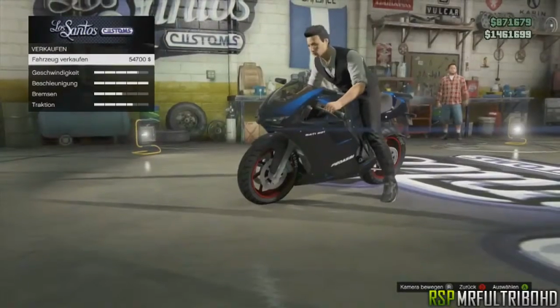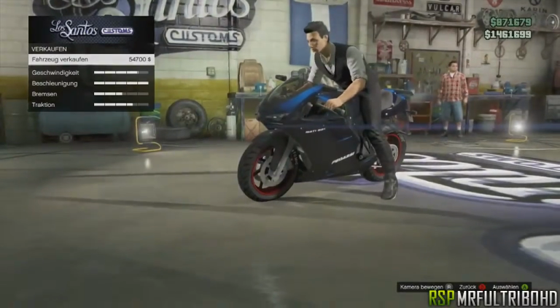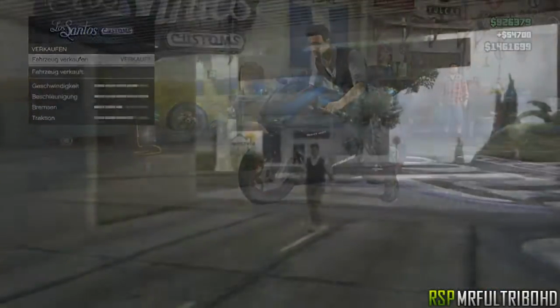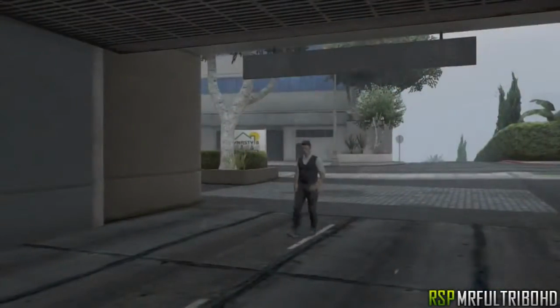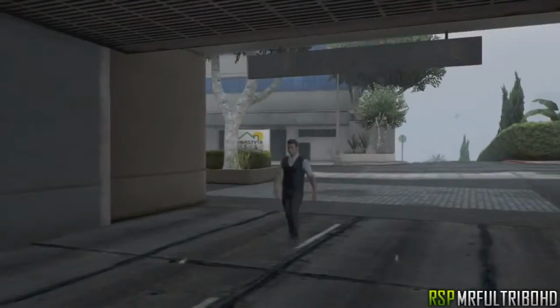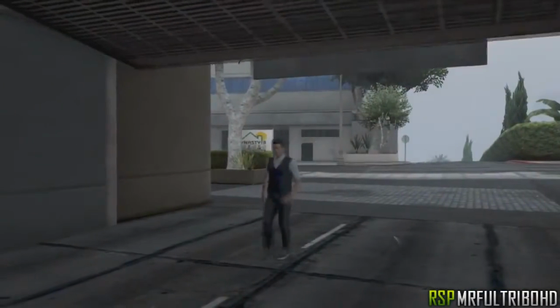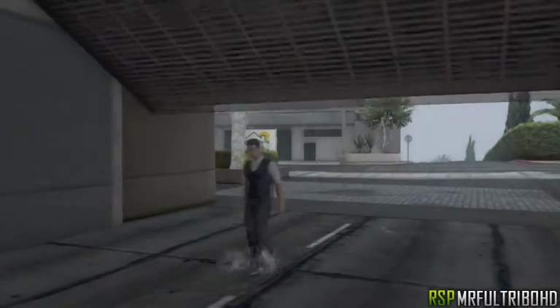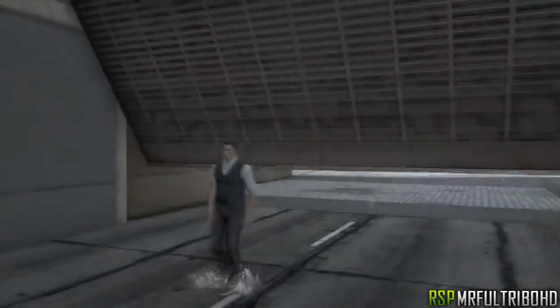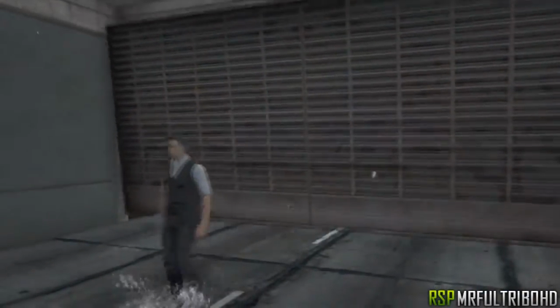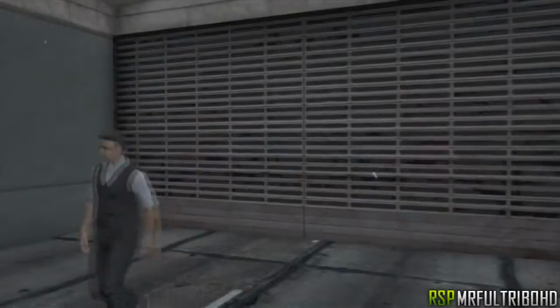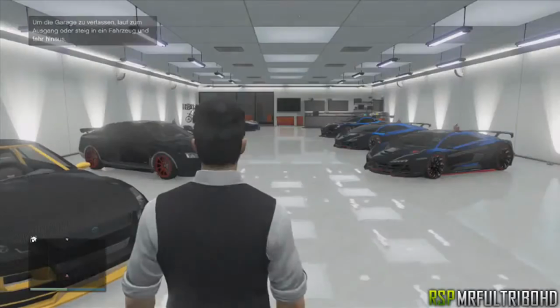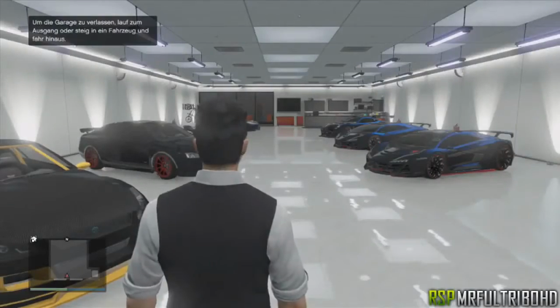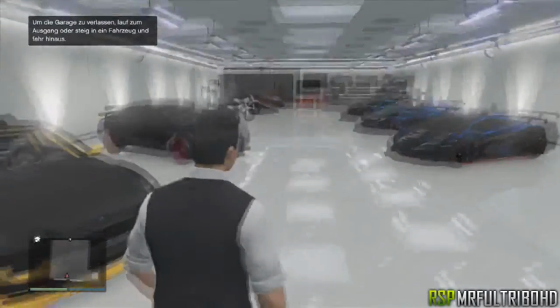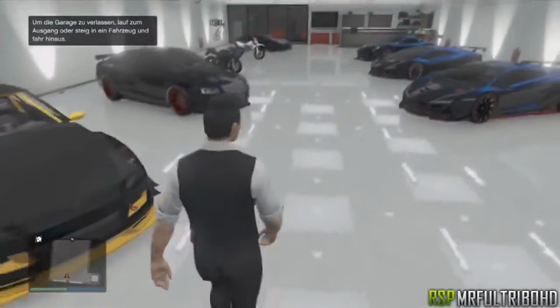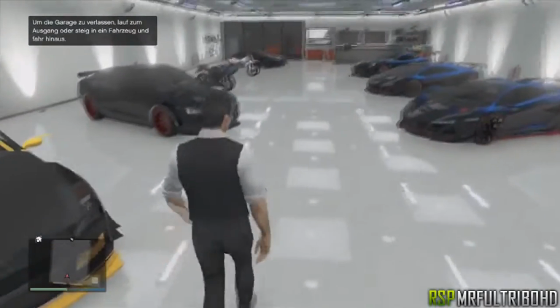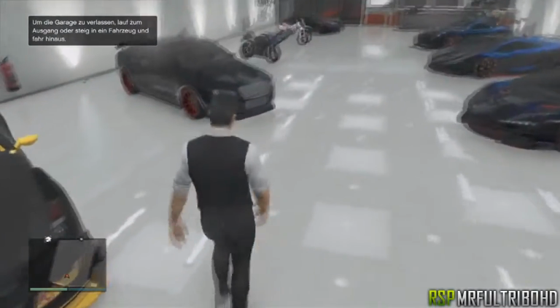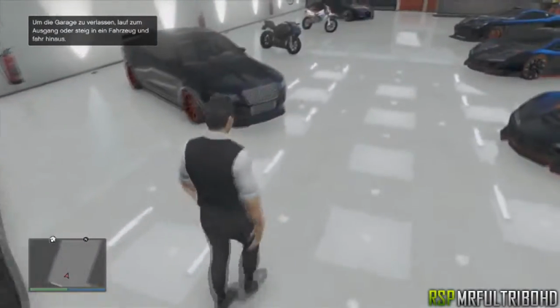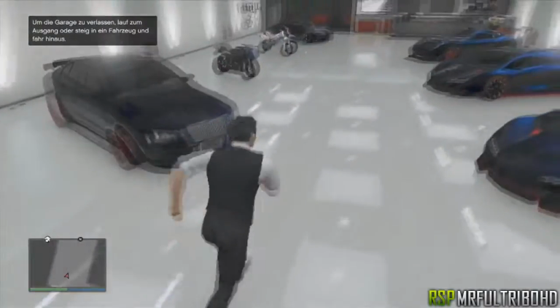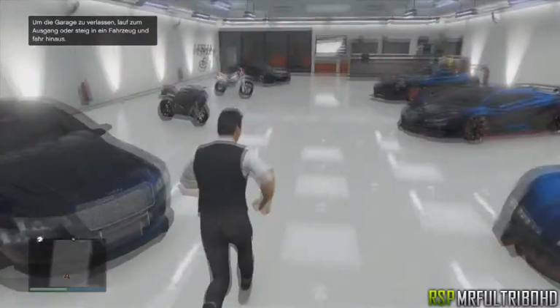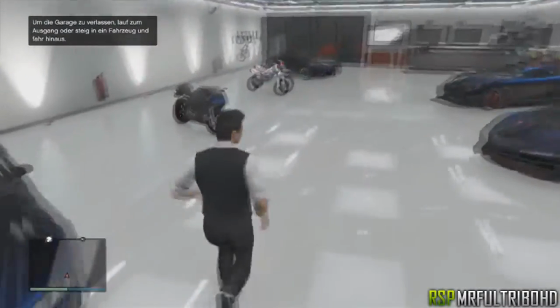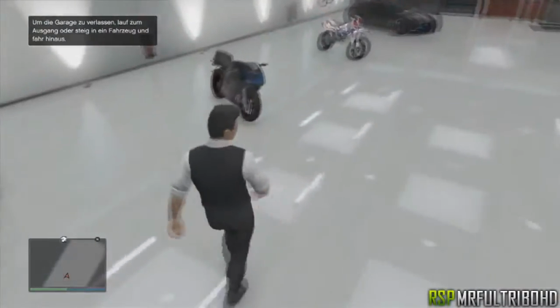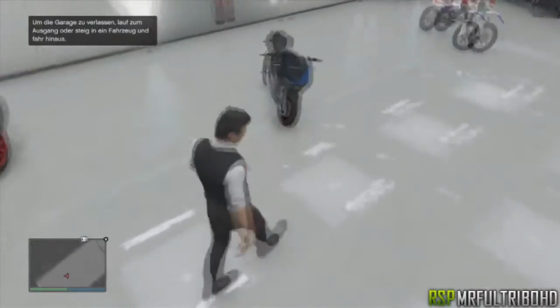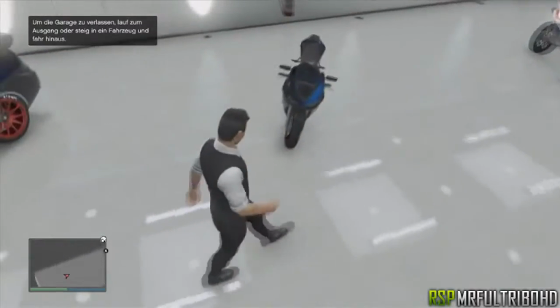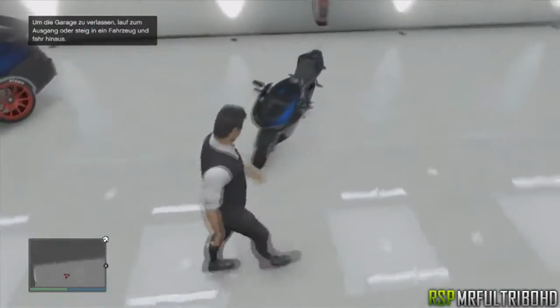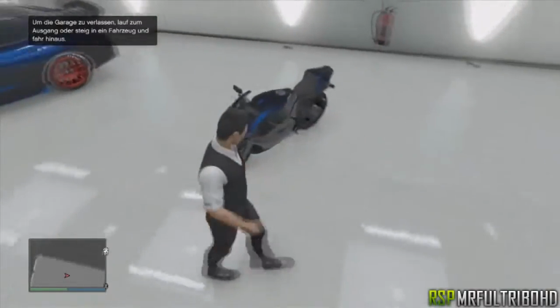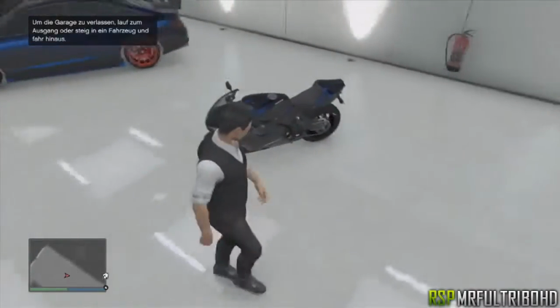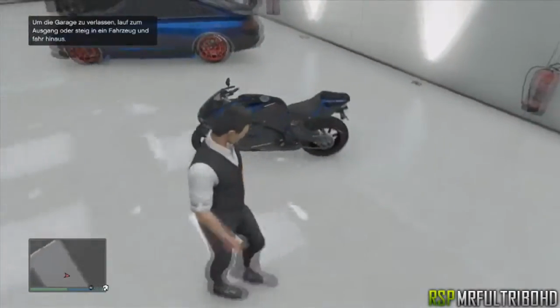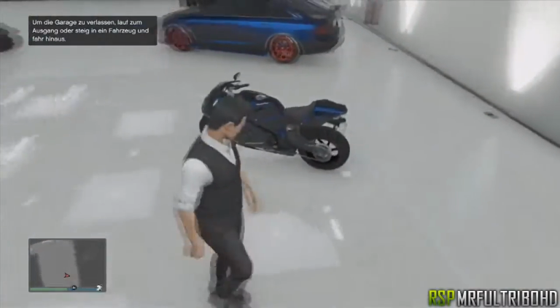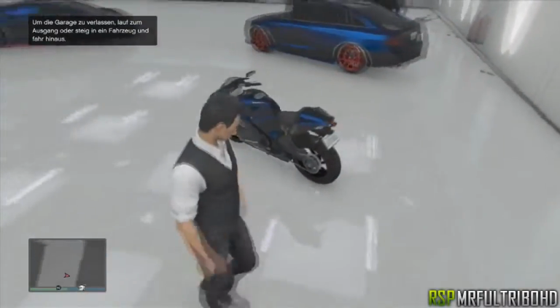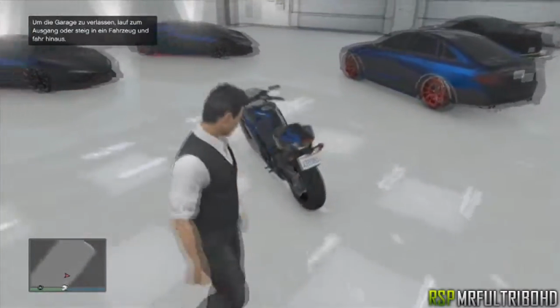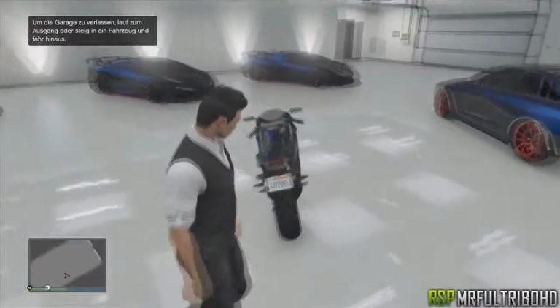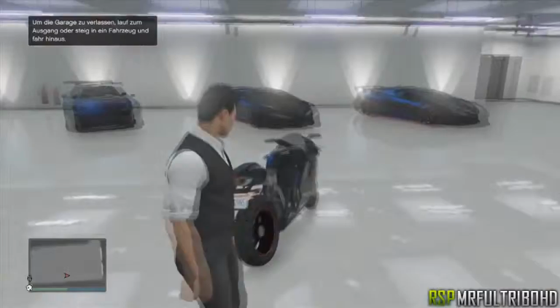Just drive in and sell the vehicle, and when you've done that, that's all there is to it. Go back to your garage and you'll see that the Pegassi Bati is still there. This is a pretty awesome glitch and it's very easy to do in GTA 5 online.